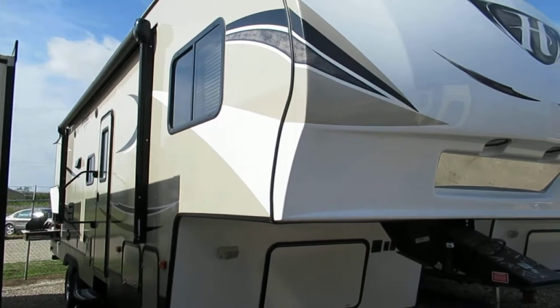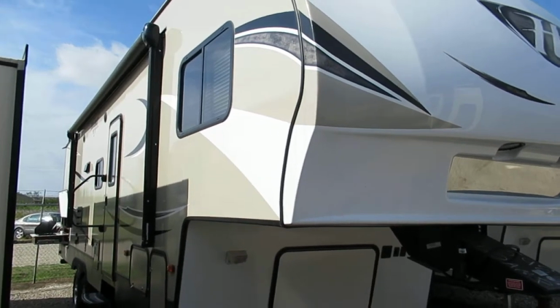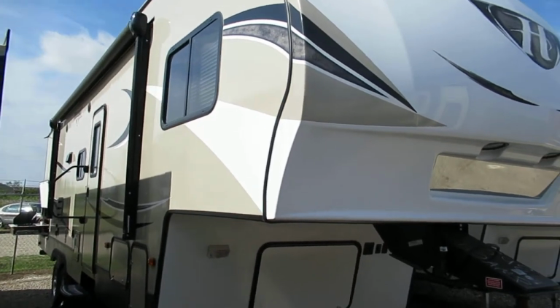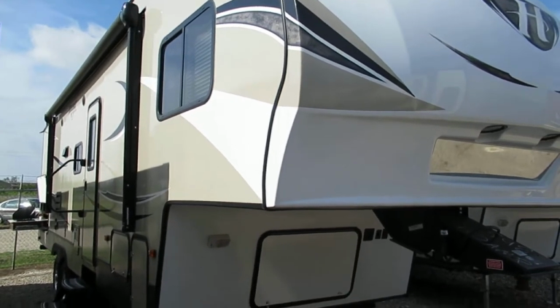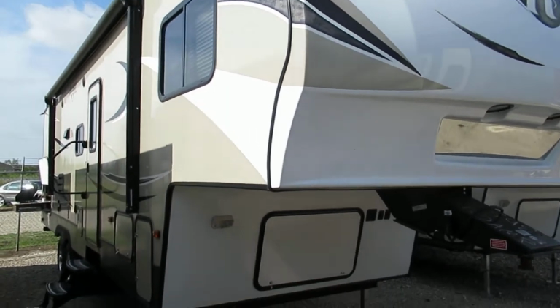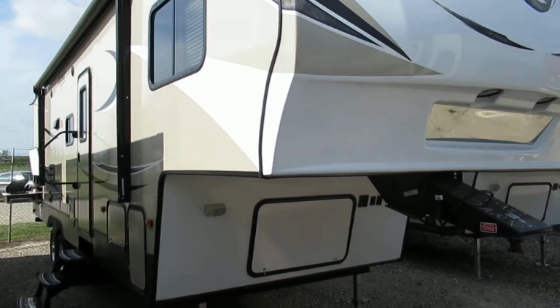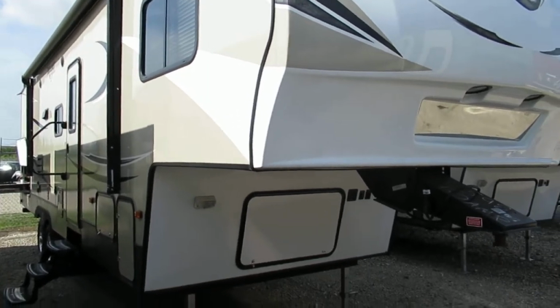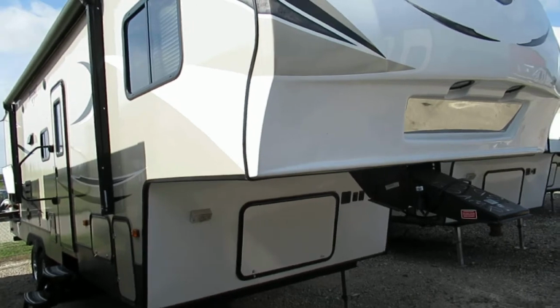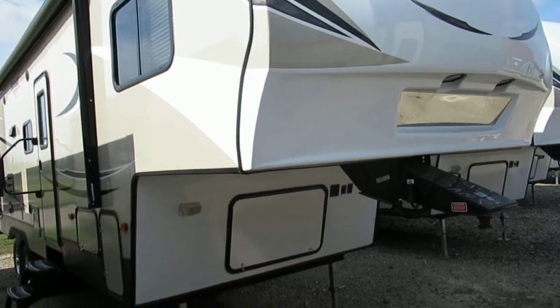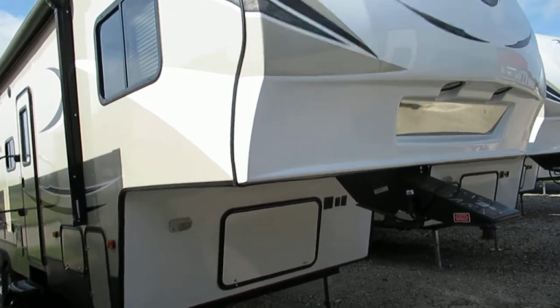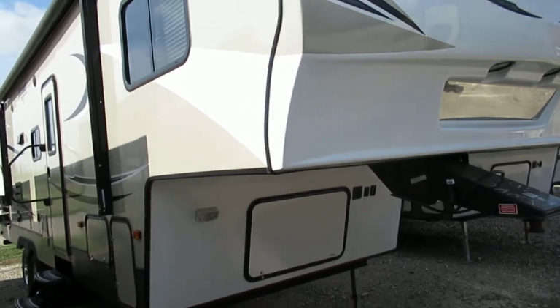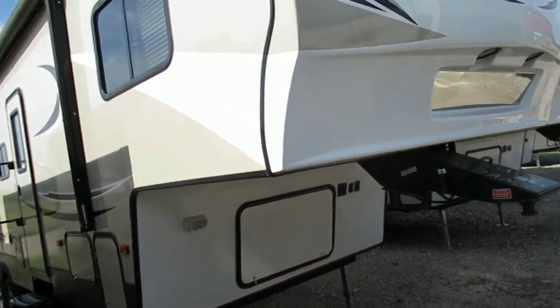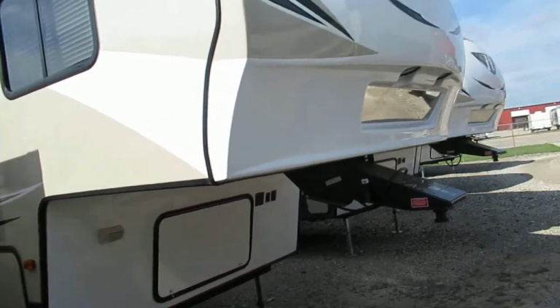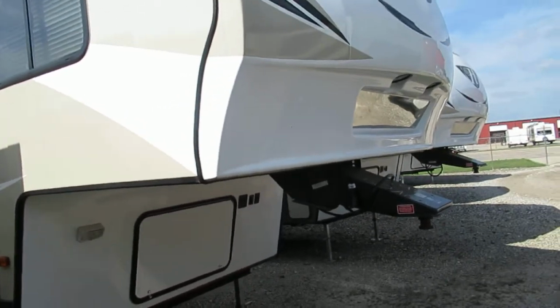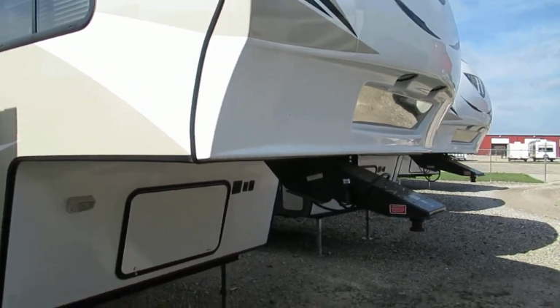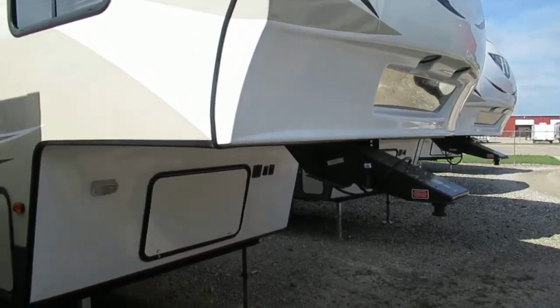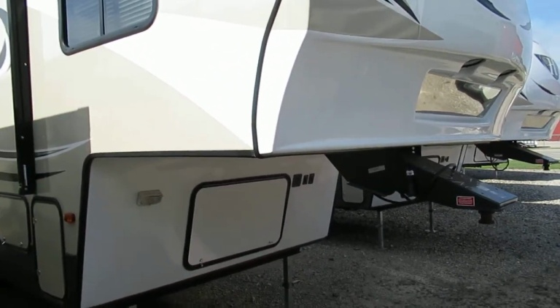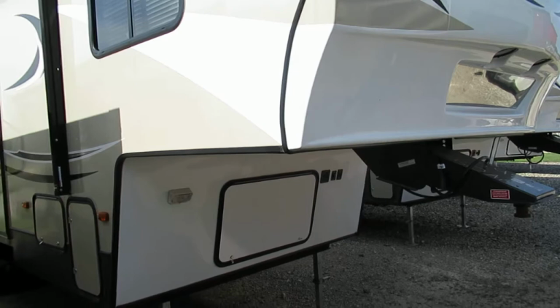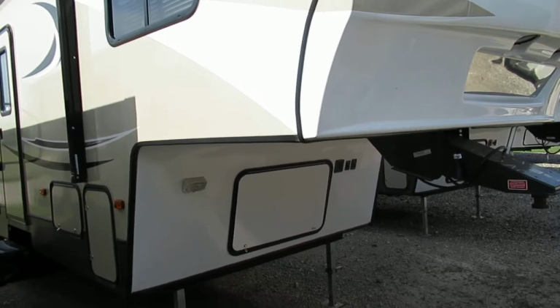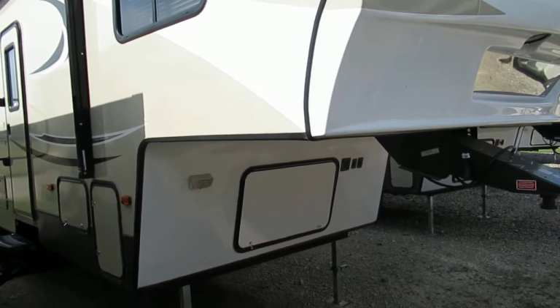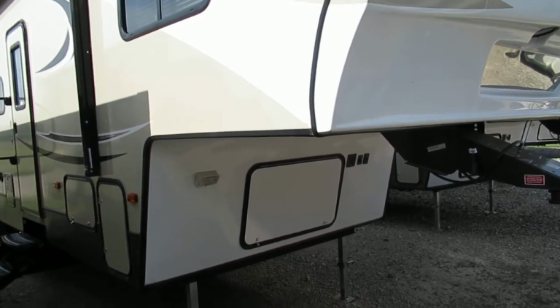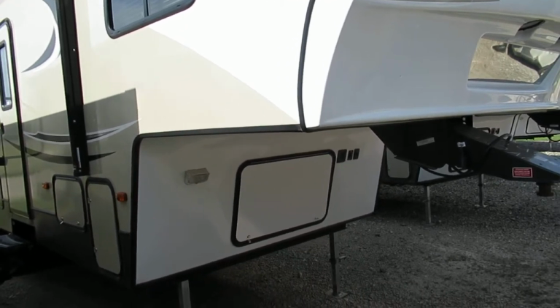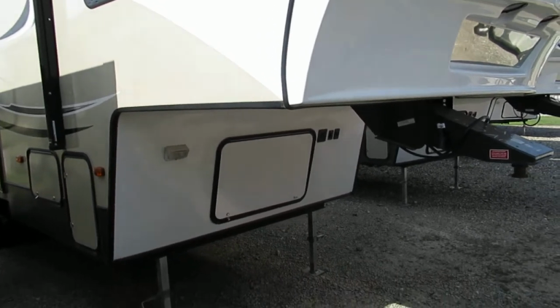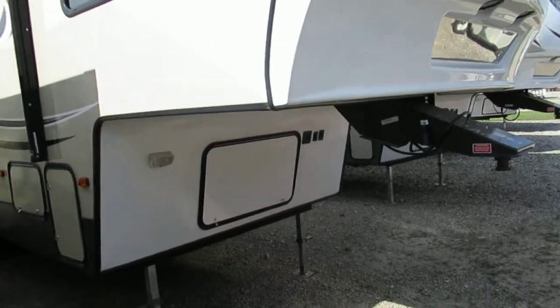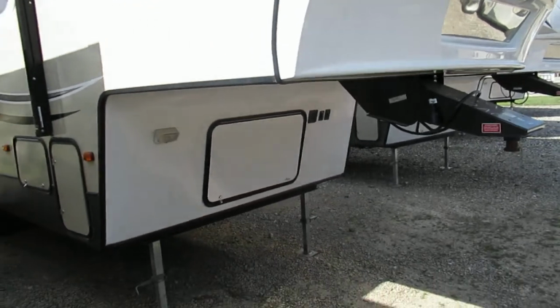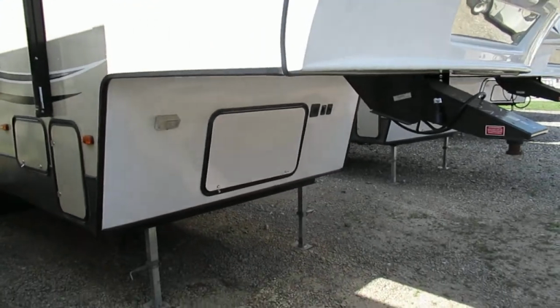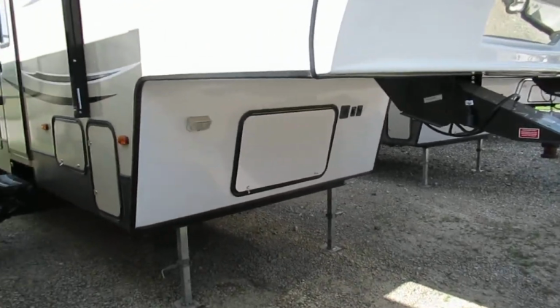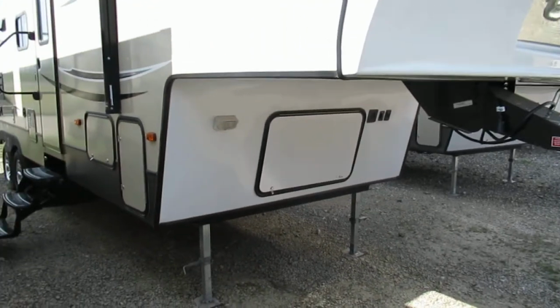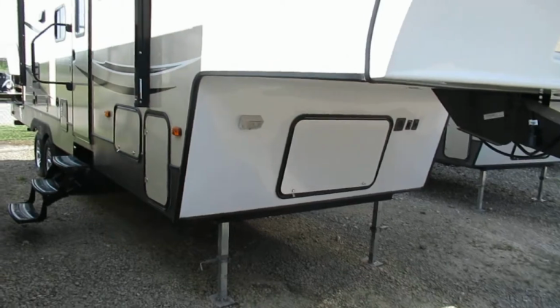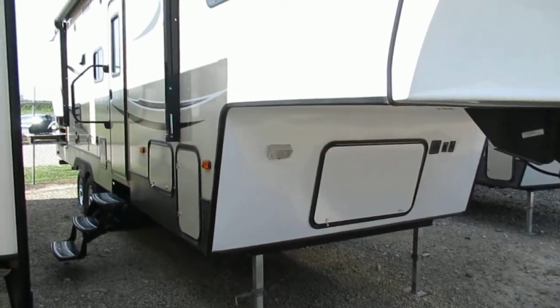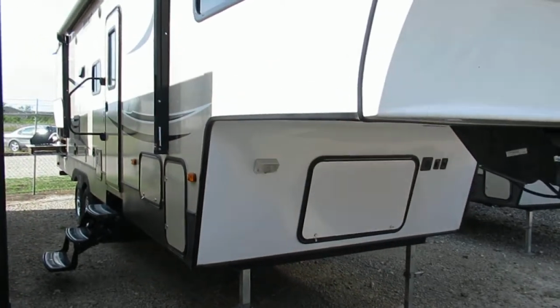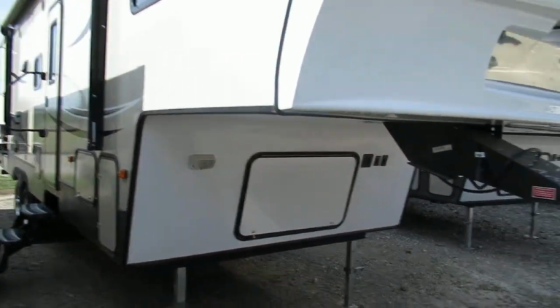Alright guys, we're going to be checking out a 2017 Hideout by Keystone. This layout is the 281DBS. I'll take you around the trailer here real quick to show you a few little key features that we've got going on here, so hopefully I cover everything that you kind of want to know about the trailer.